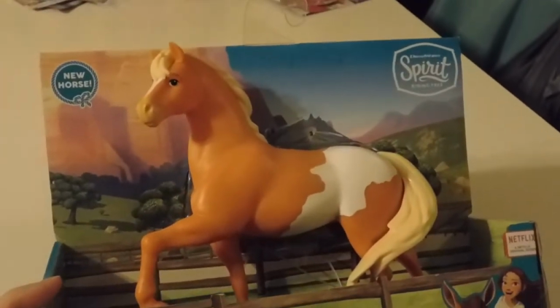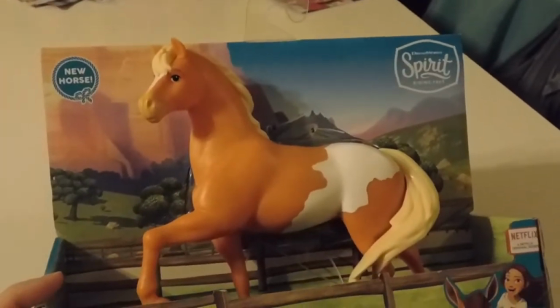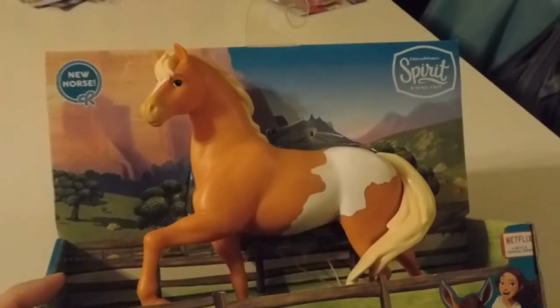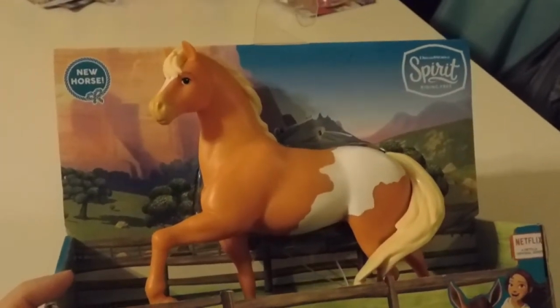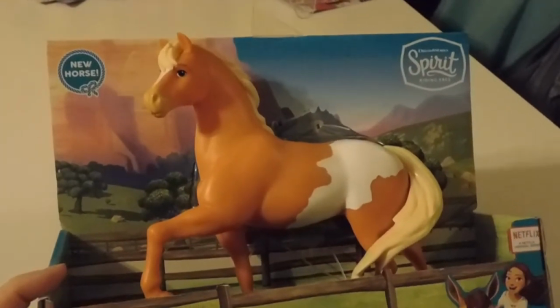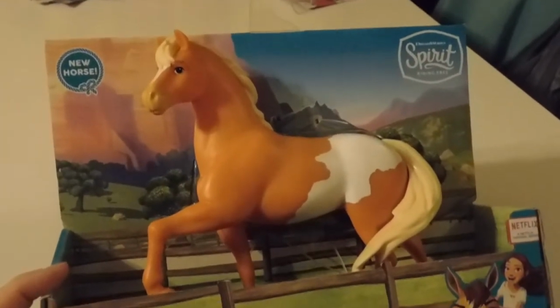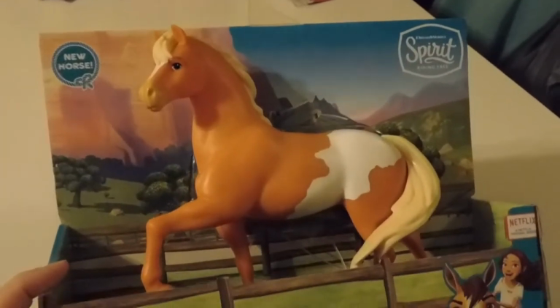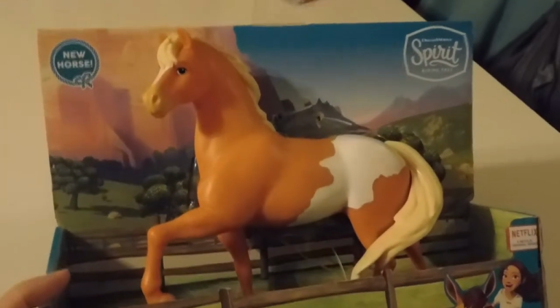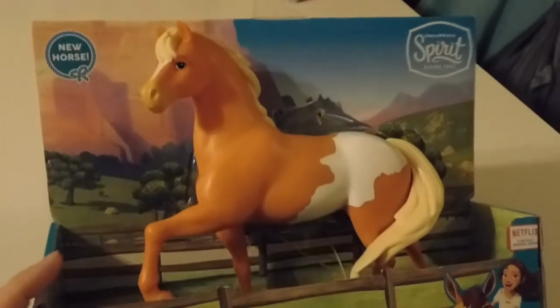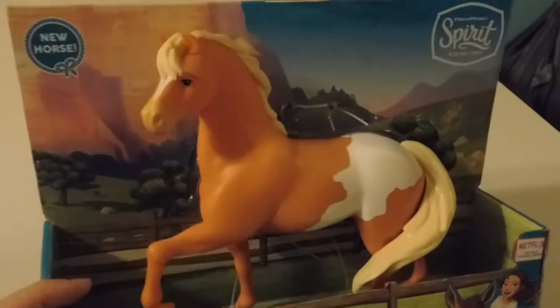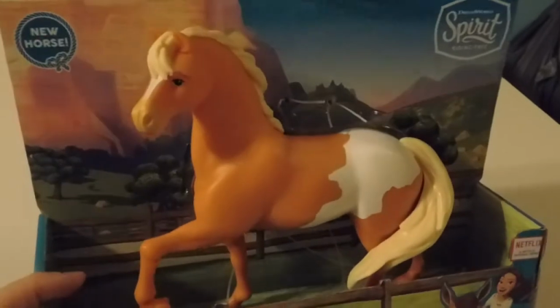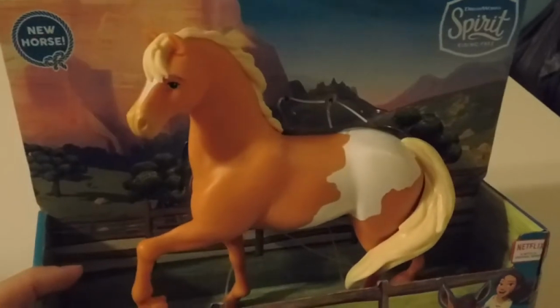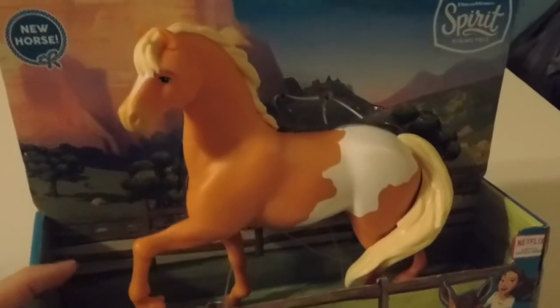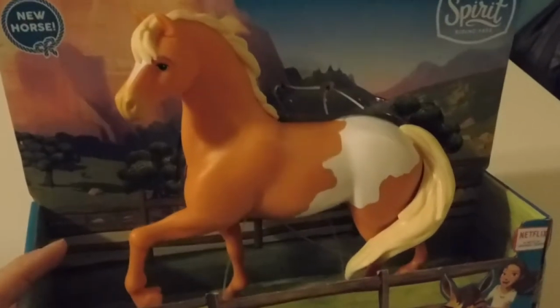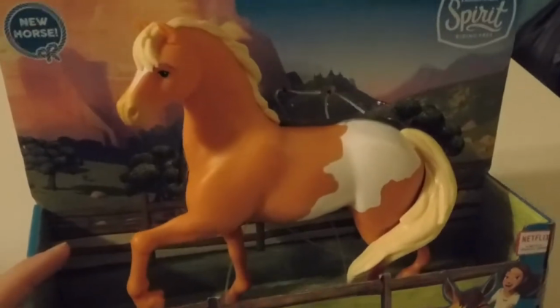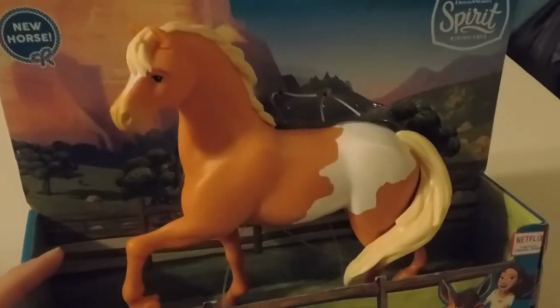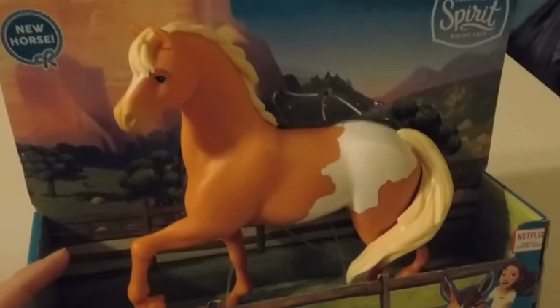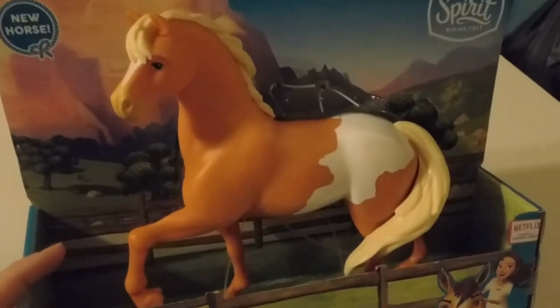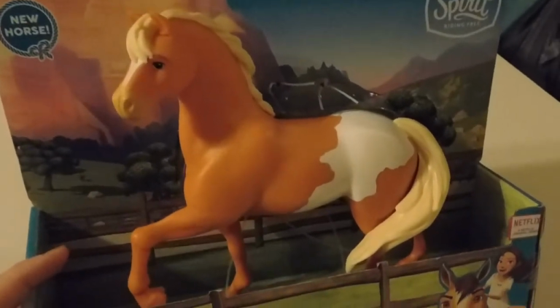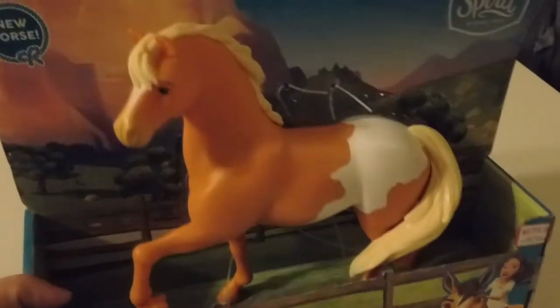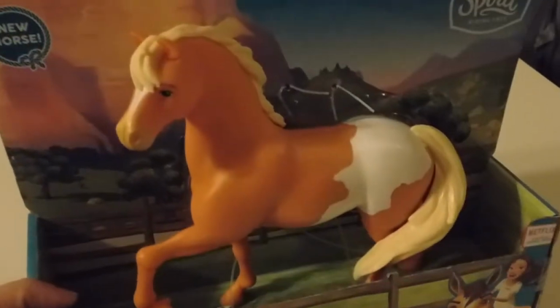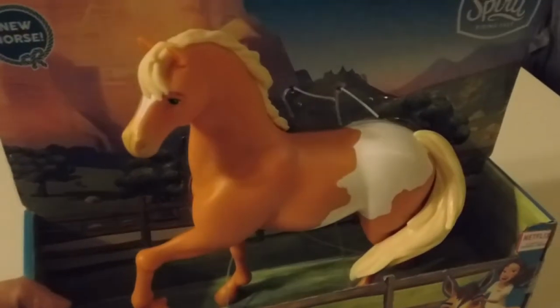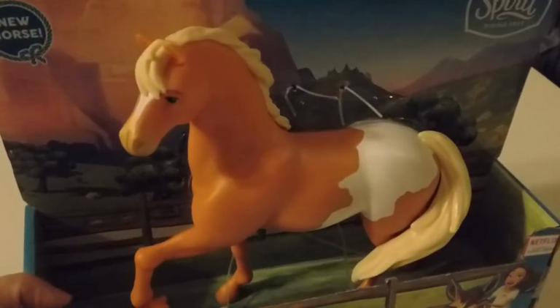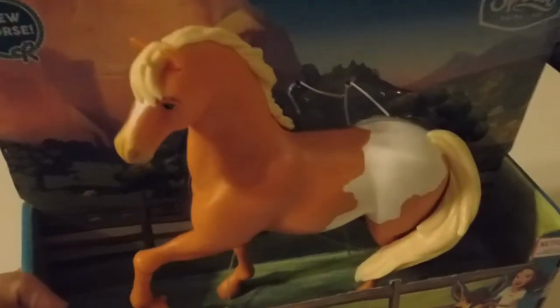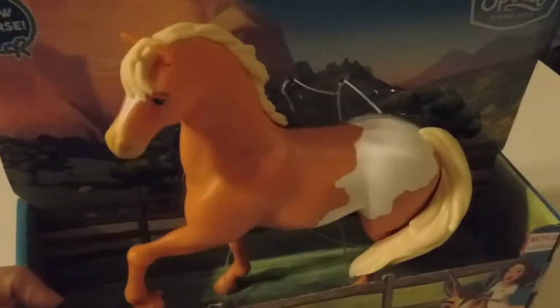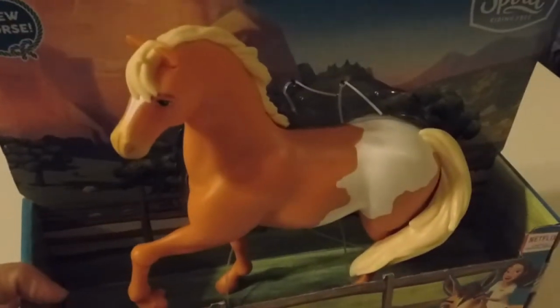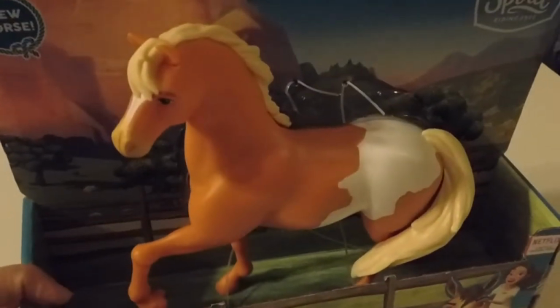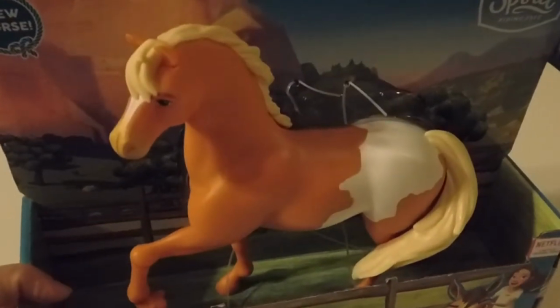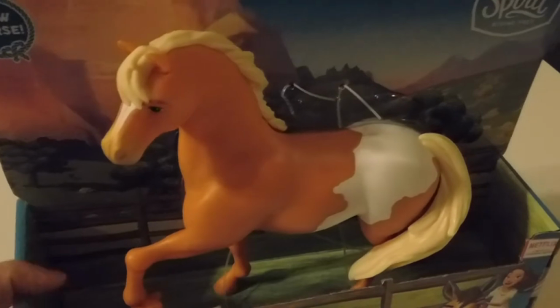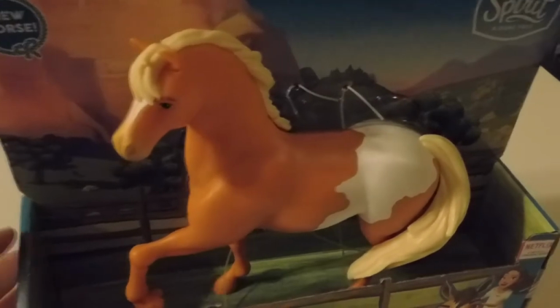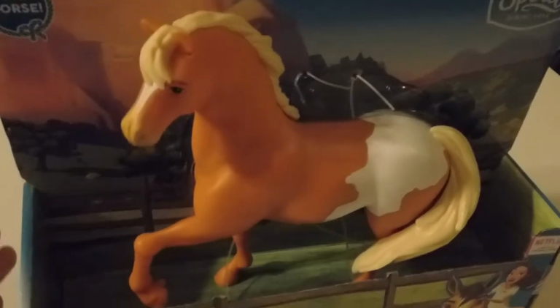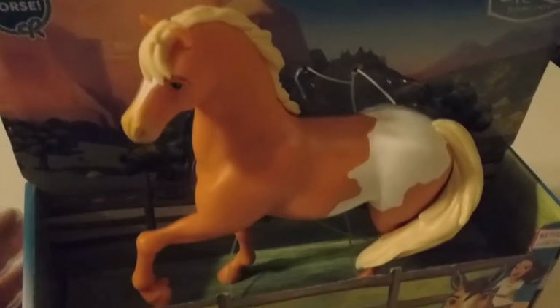This is from Spirit Riding Free — it's a show on Netflix. If your child or you yourself loves horses, Spirit is a spin-off from the Spirit movie that came out years ago. It's really cute; it's a good family show and it's getting more in depth as it goes on.